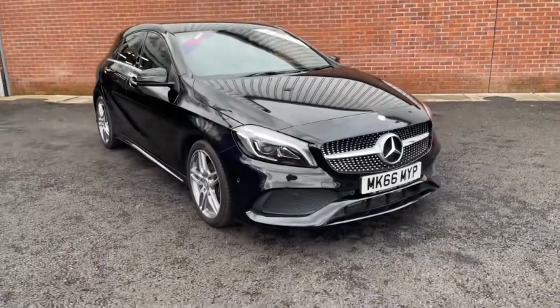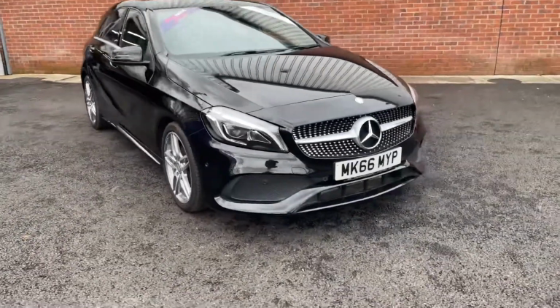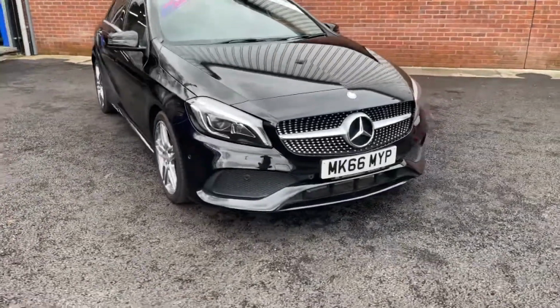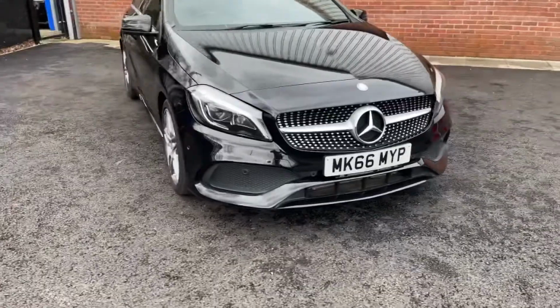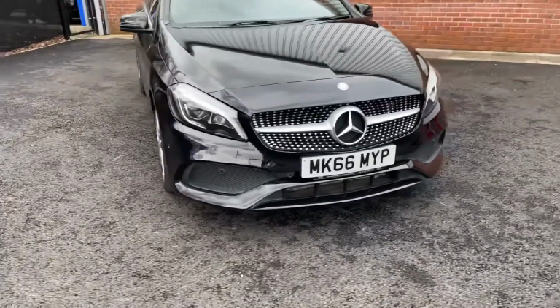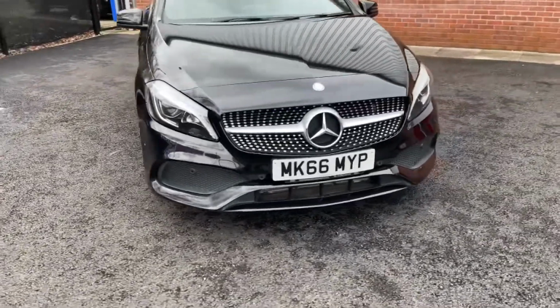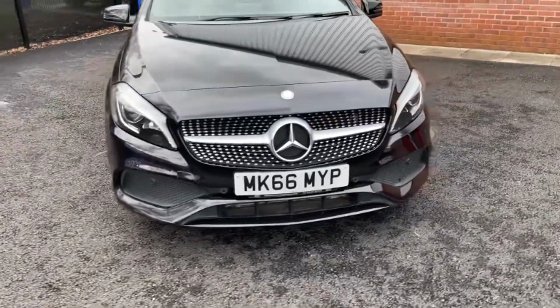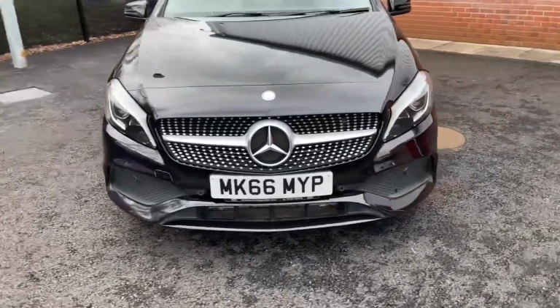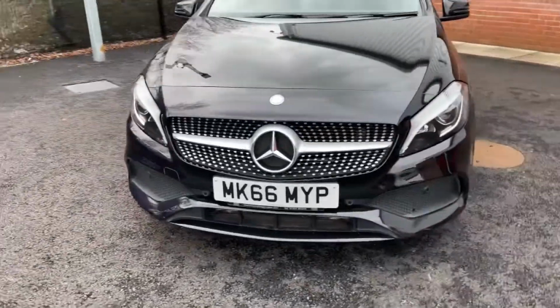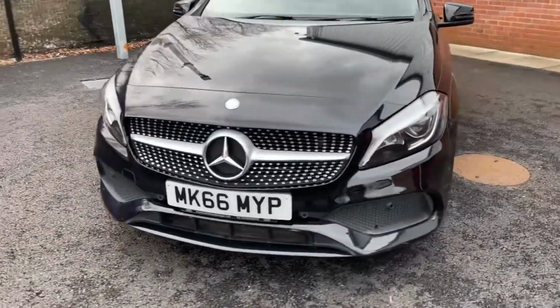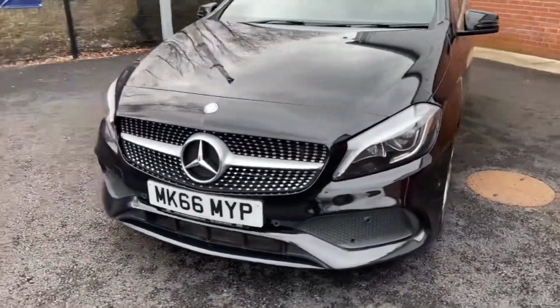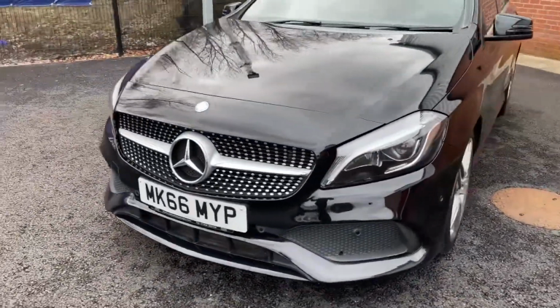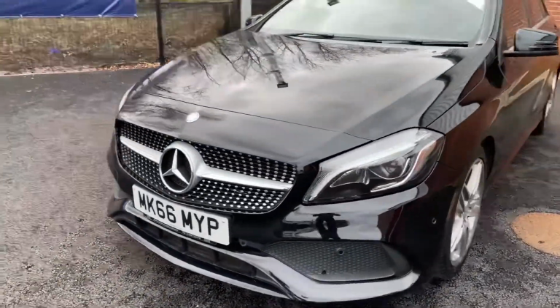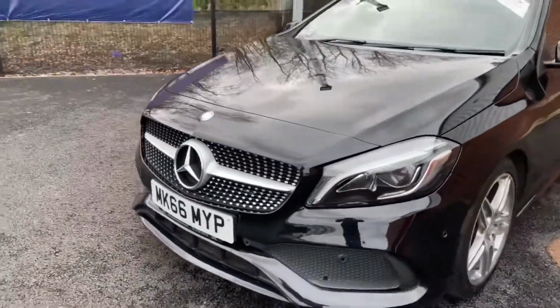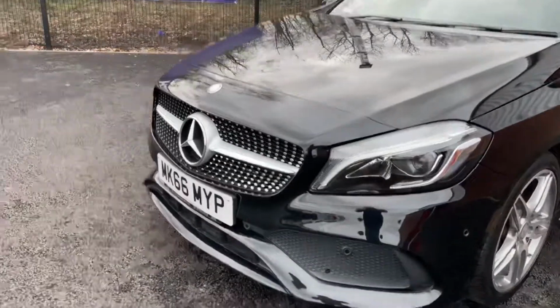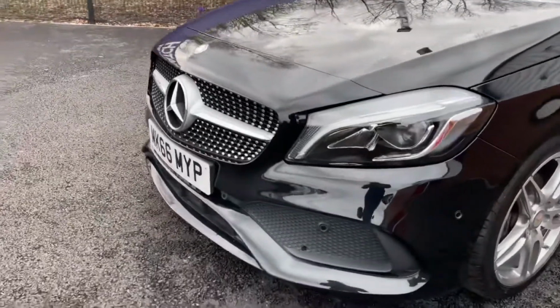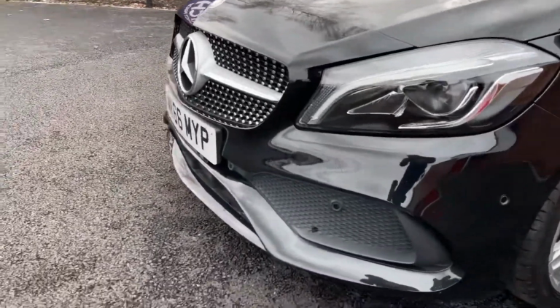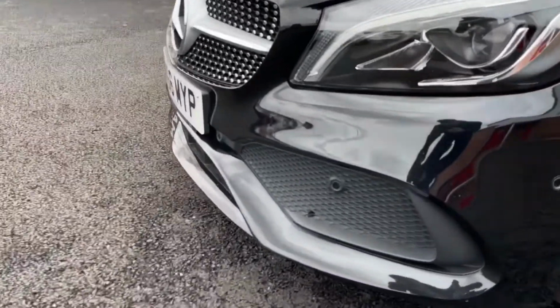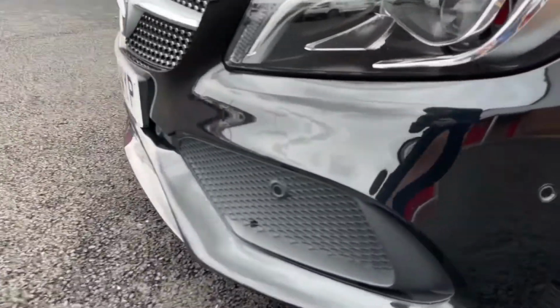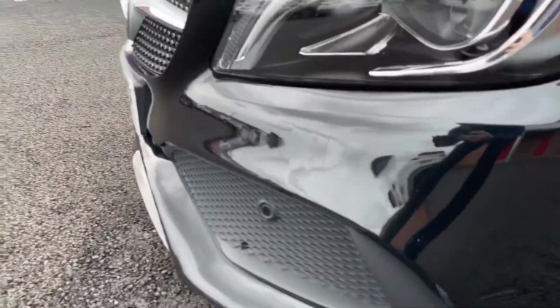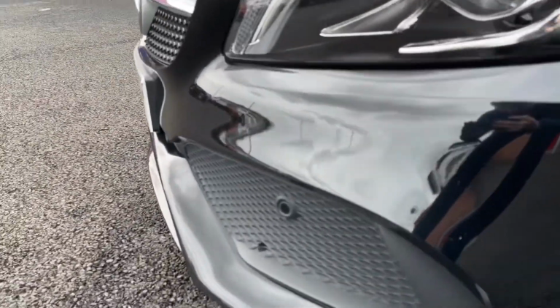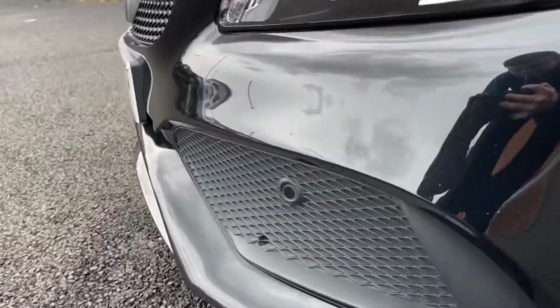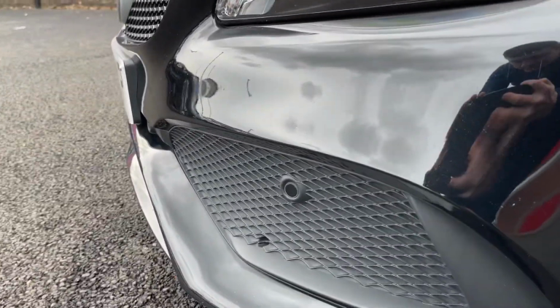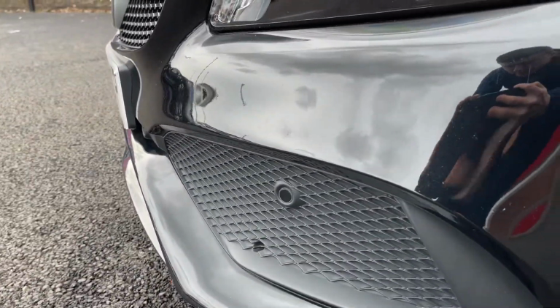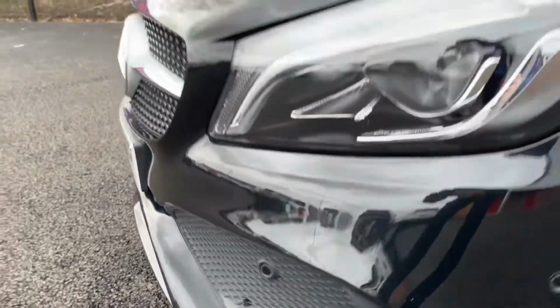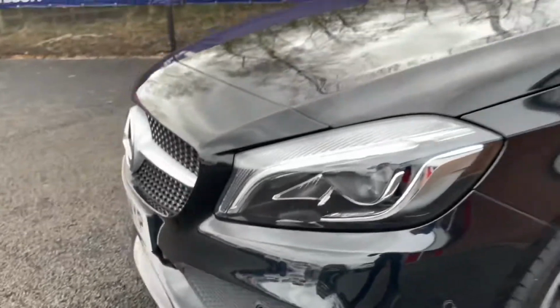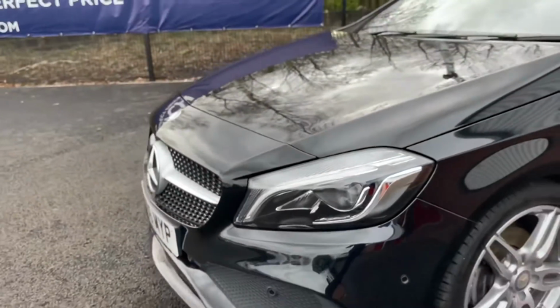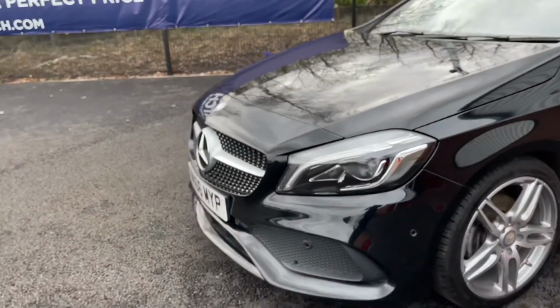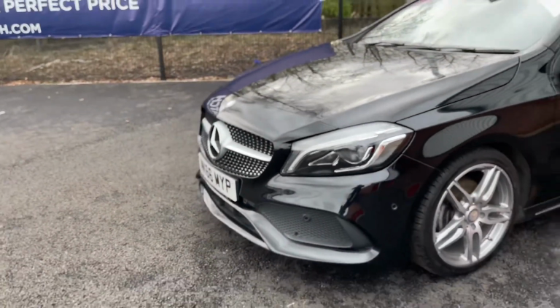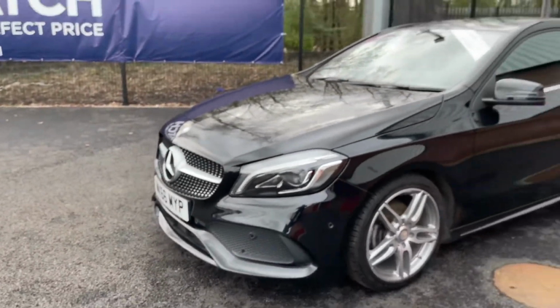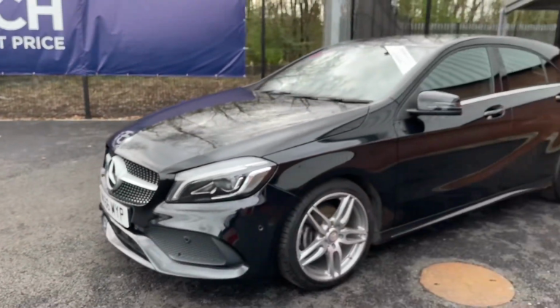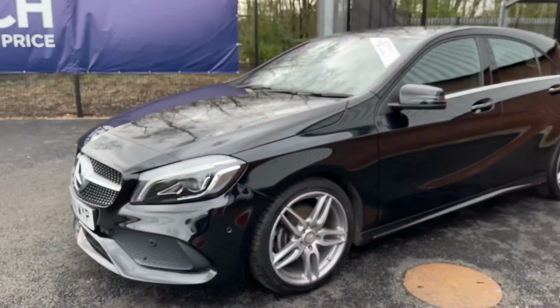Coming around this vehicle, because it's the AMG Line trim, that means that it looks a lot more sporty and has a better presence to it on the road. If you look at the front, you can see you've got parking sensors — six at the front, and you'll also find six at the rear, which I'll show in a minute.